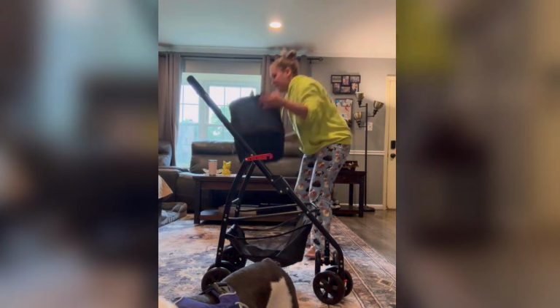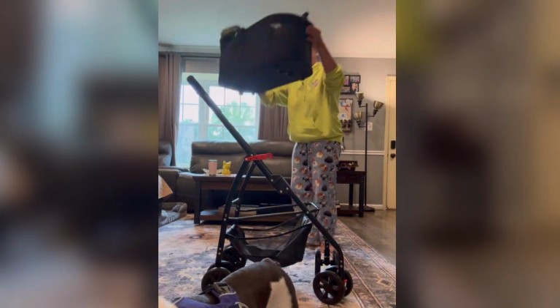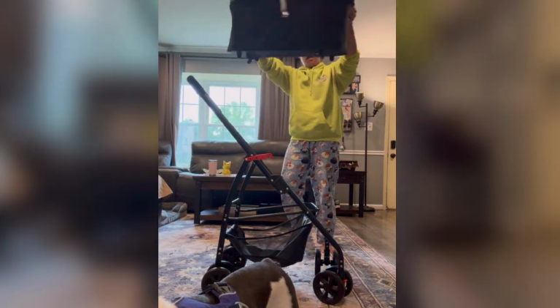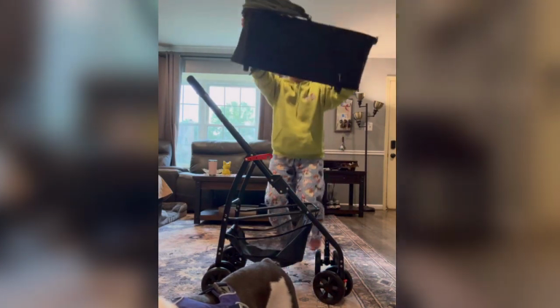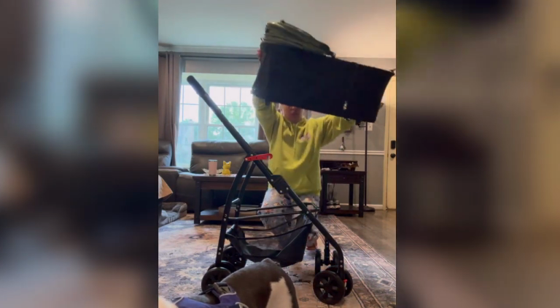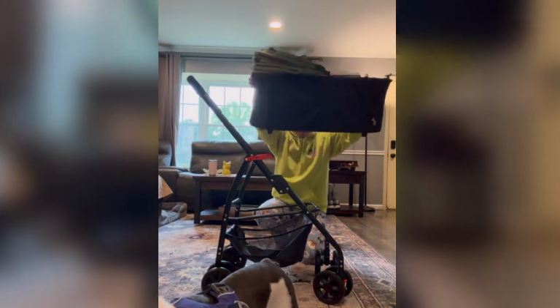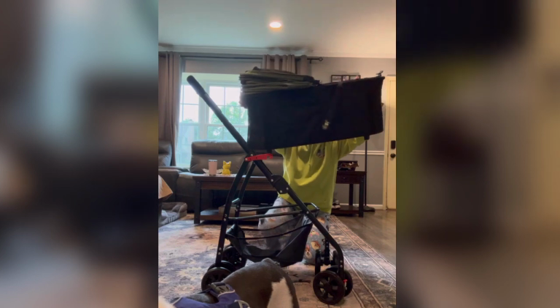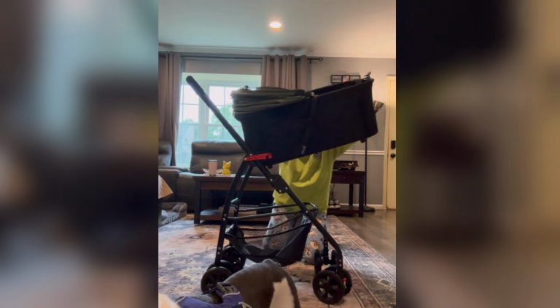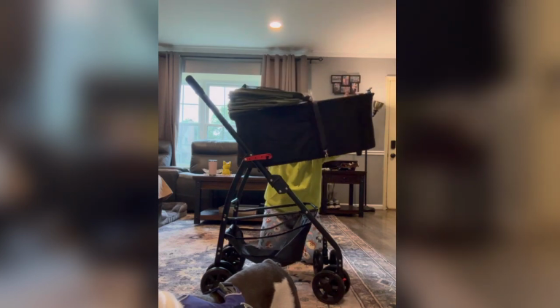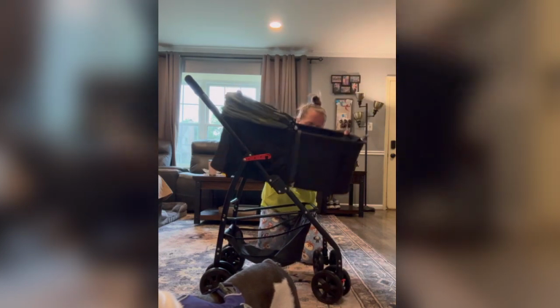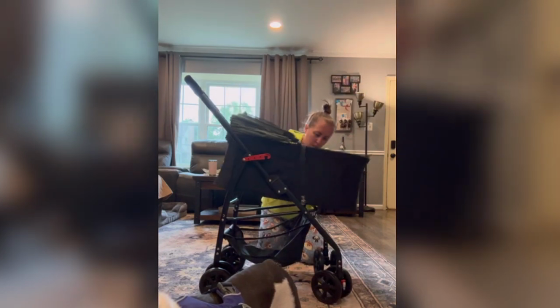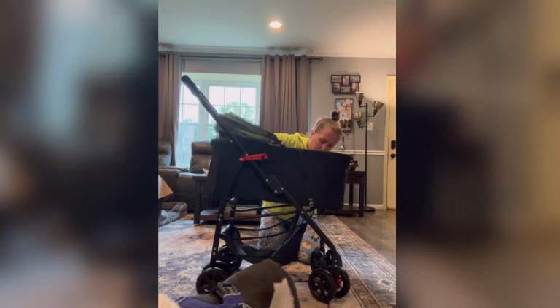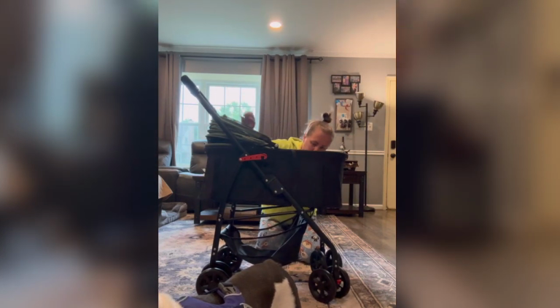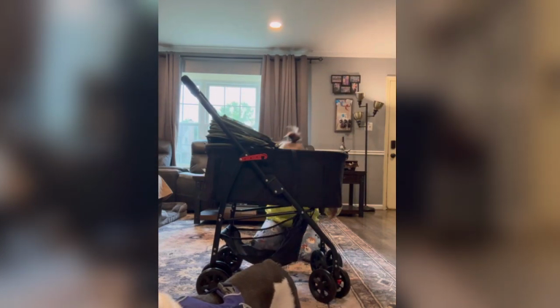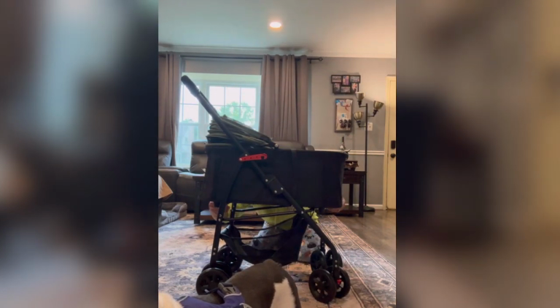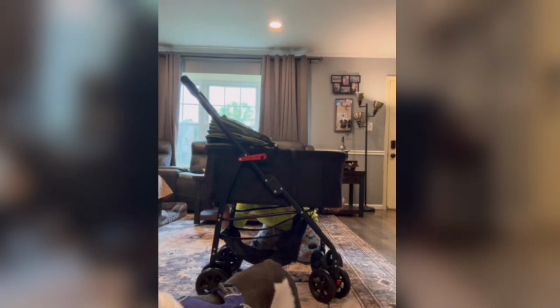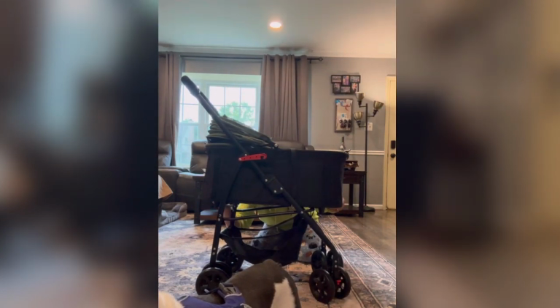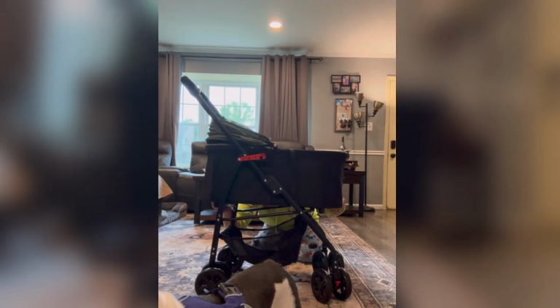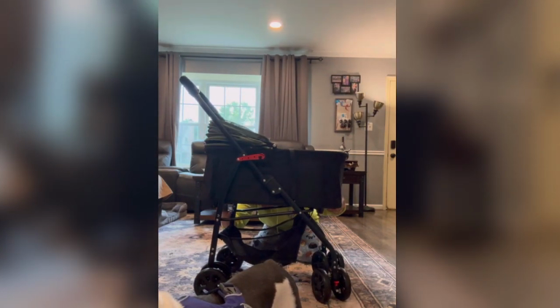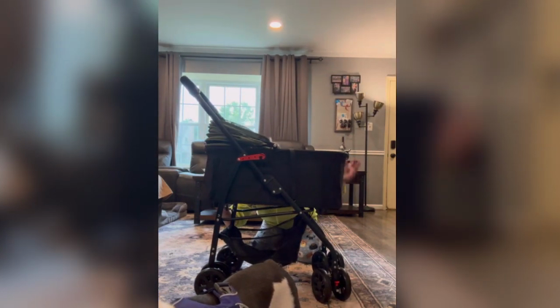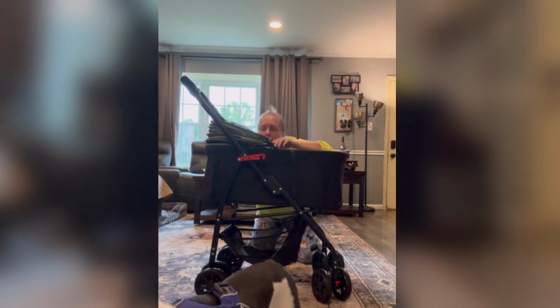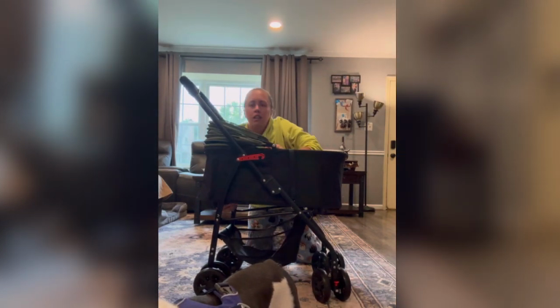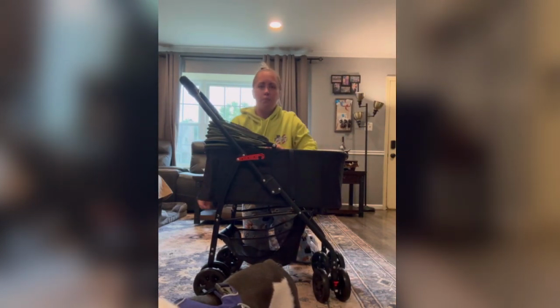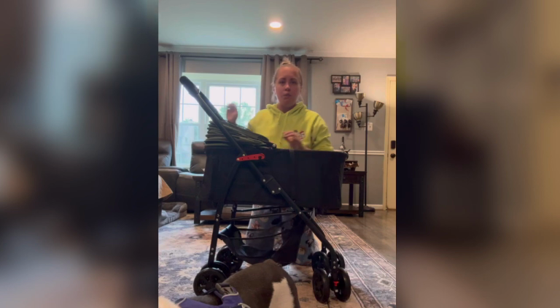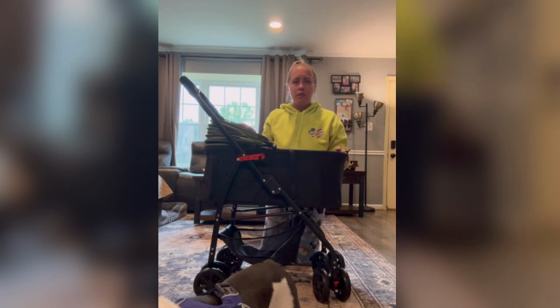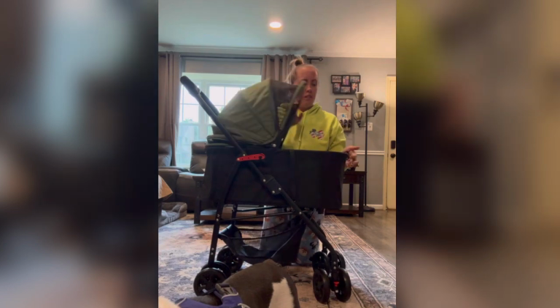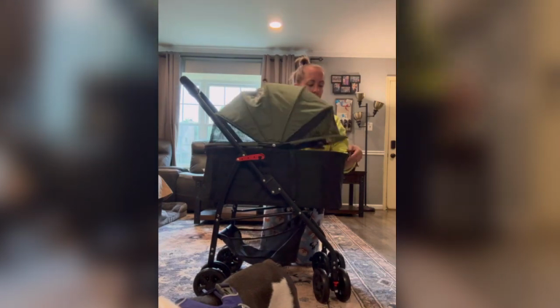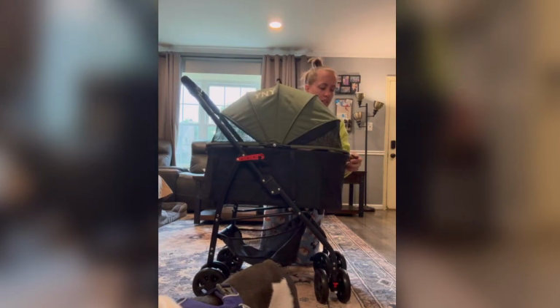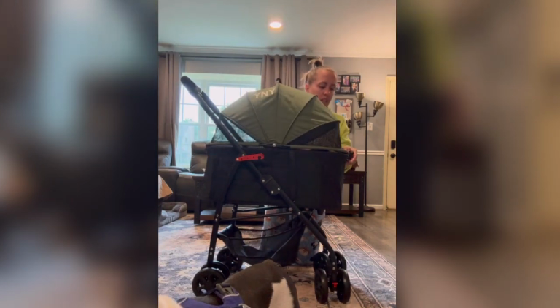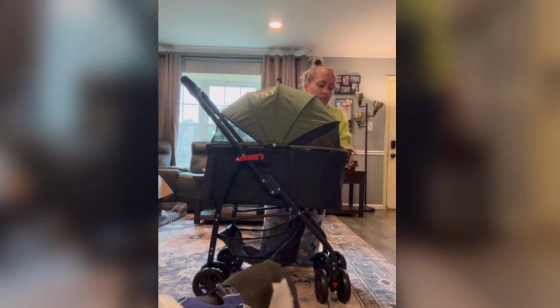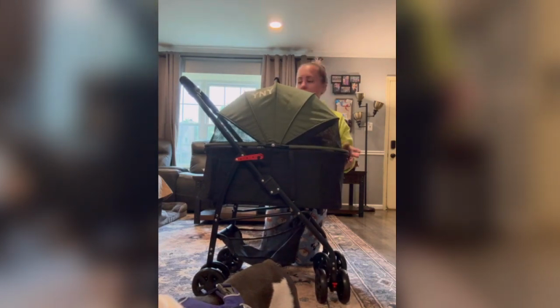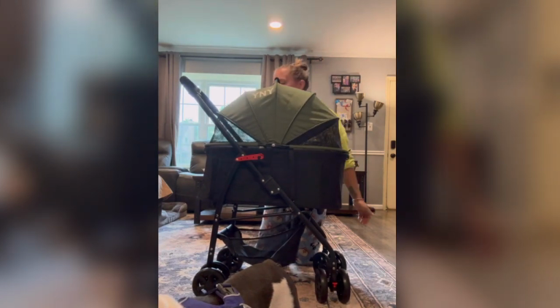So again, to put this on: hook the front first, clip it in the bottom, and then you're good.